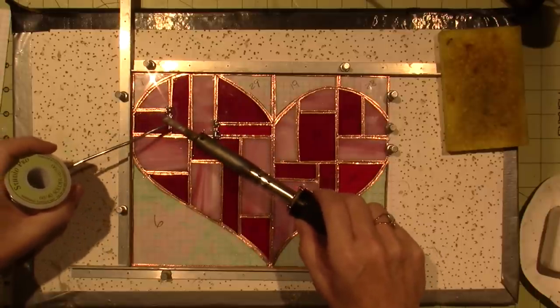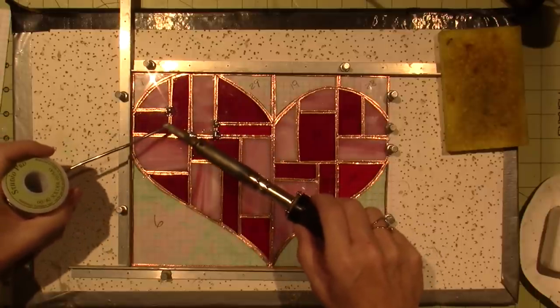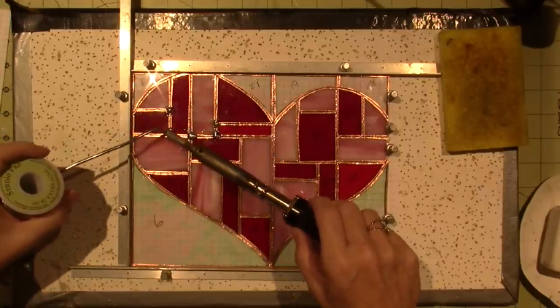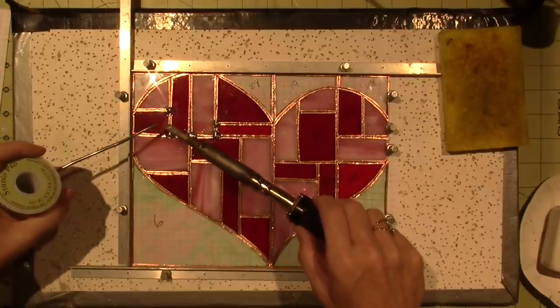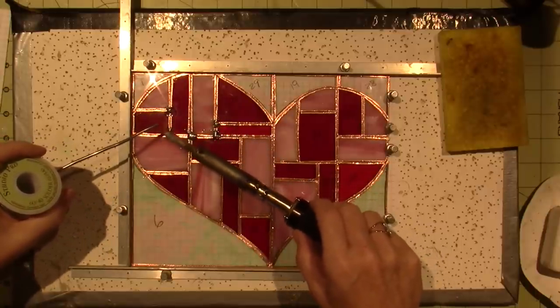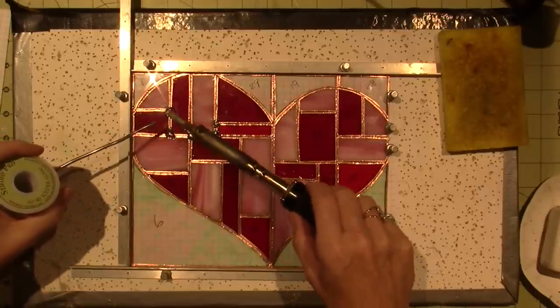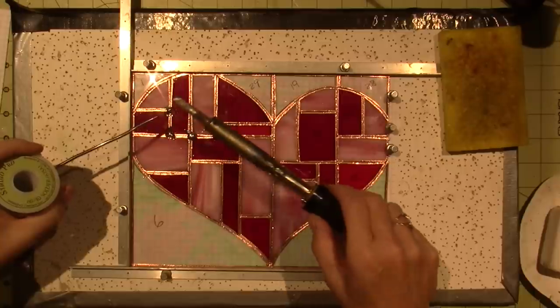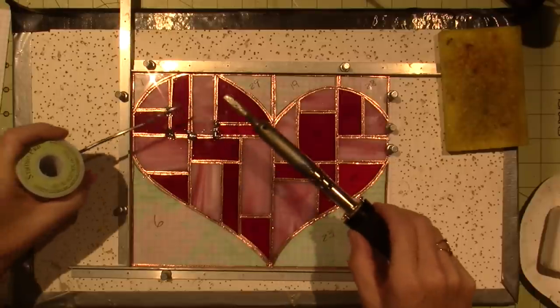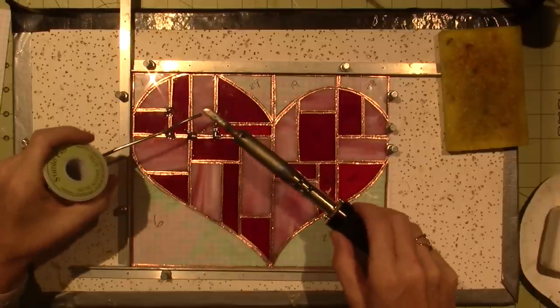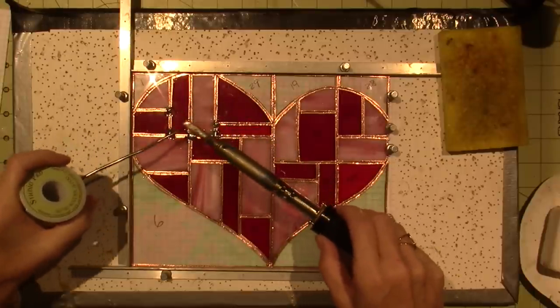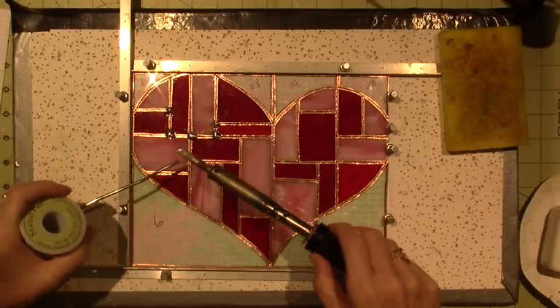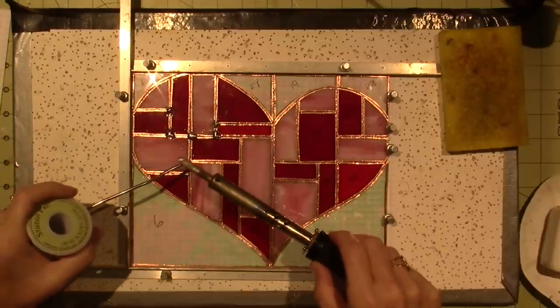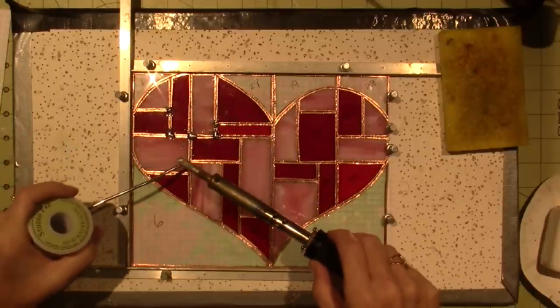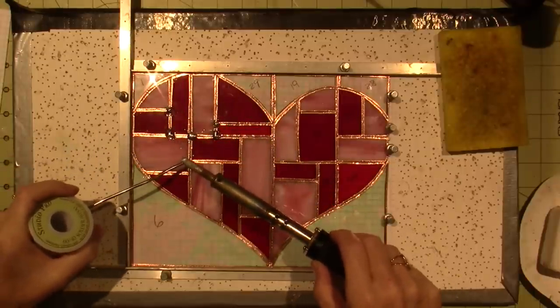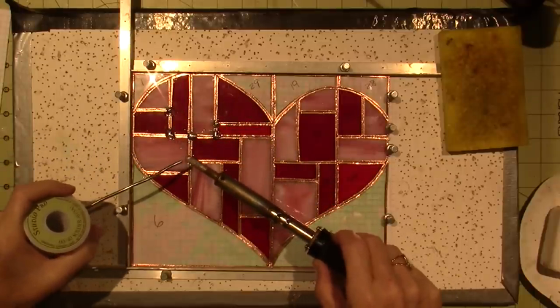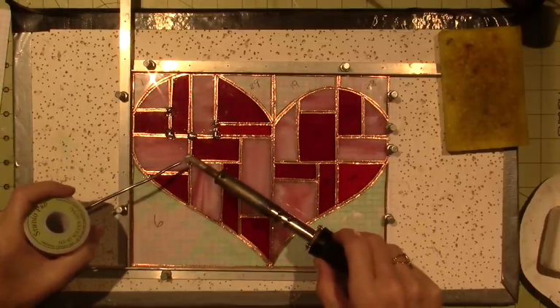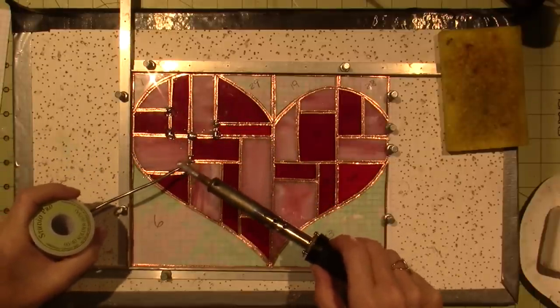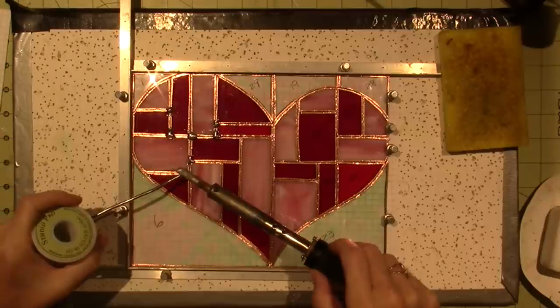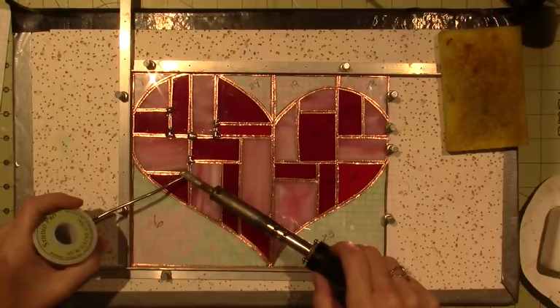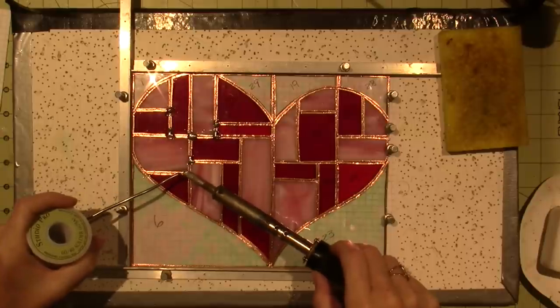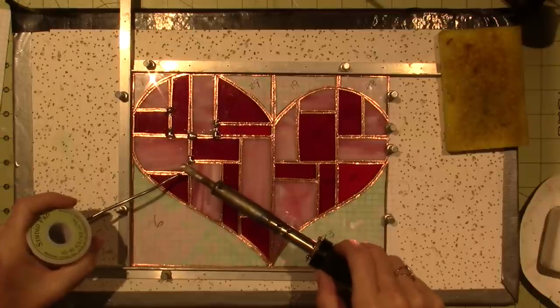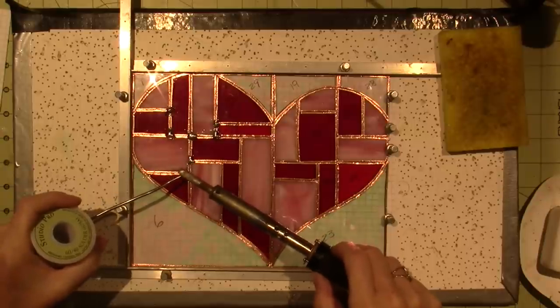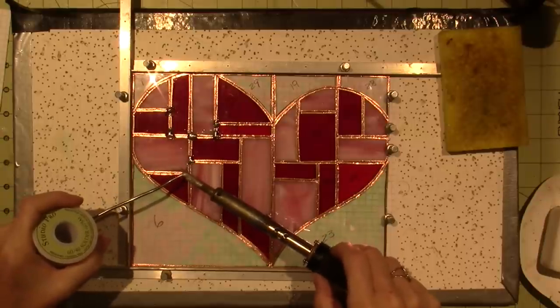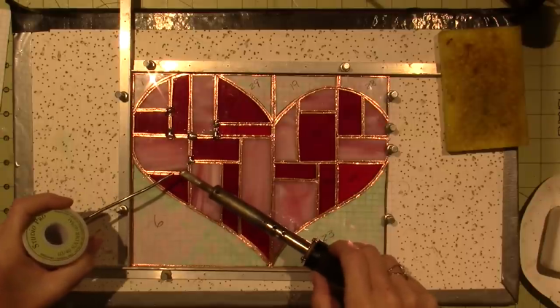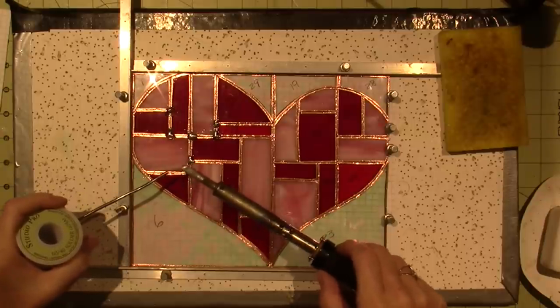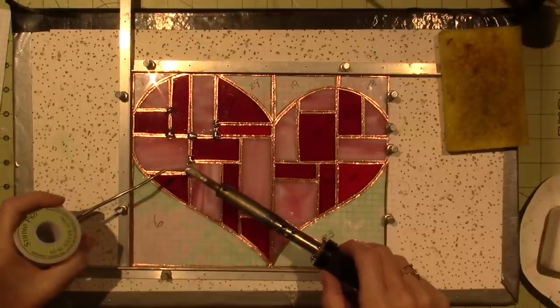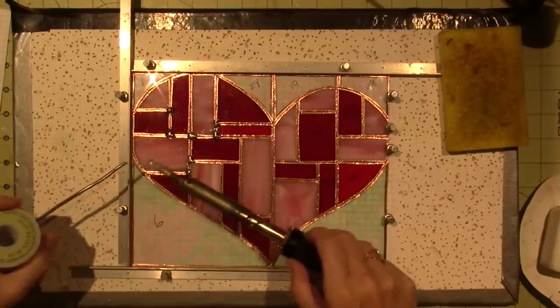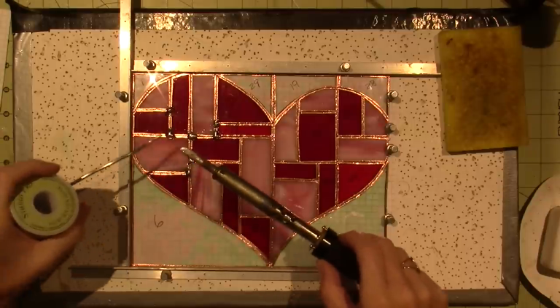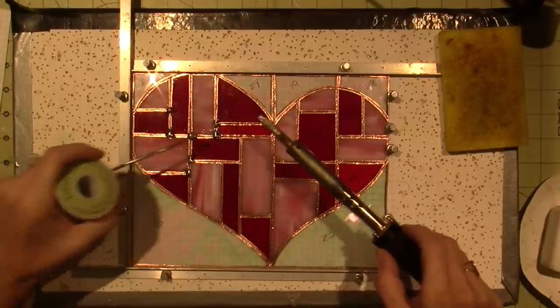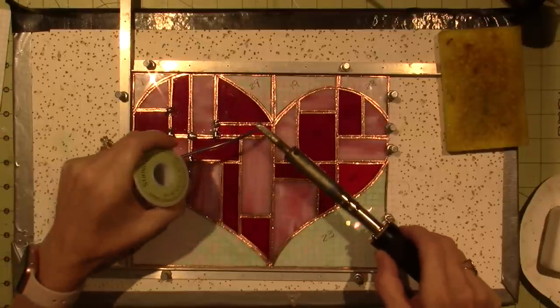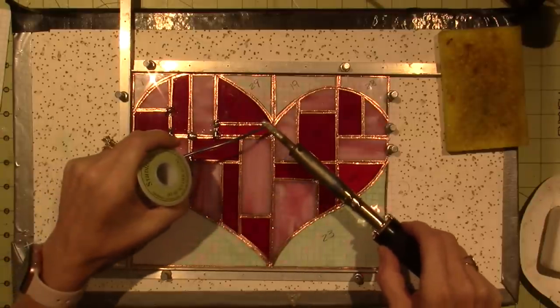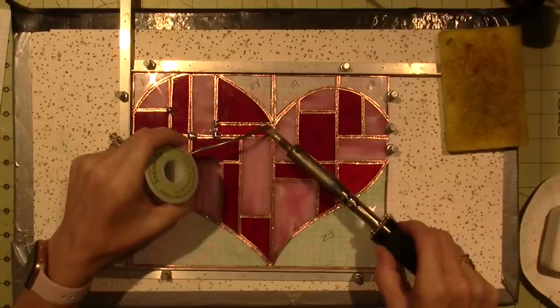Whatever flux is, it is a conductor of — I don't know the science. If I tap this and it doesn't stick, that means I didn't put flux there.